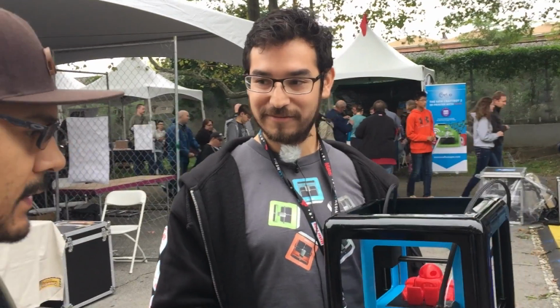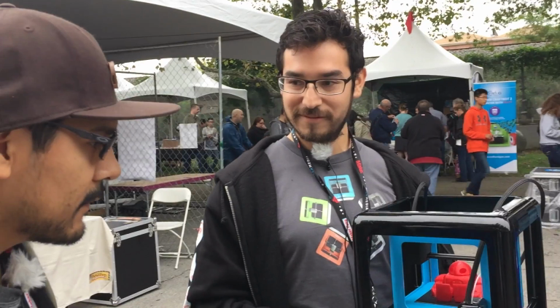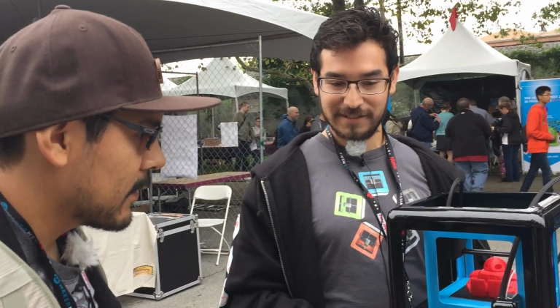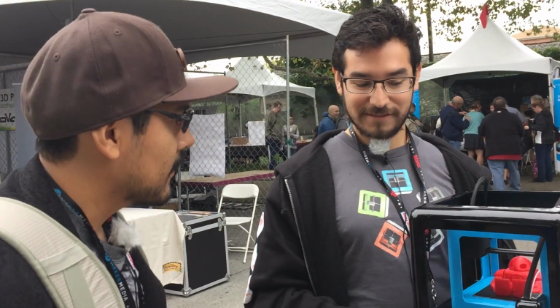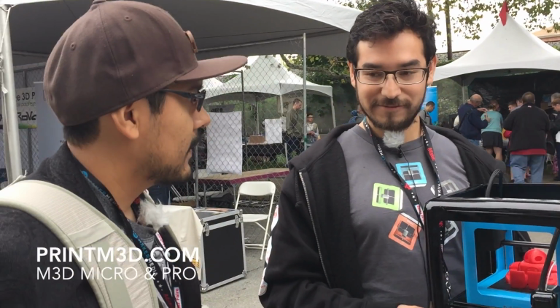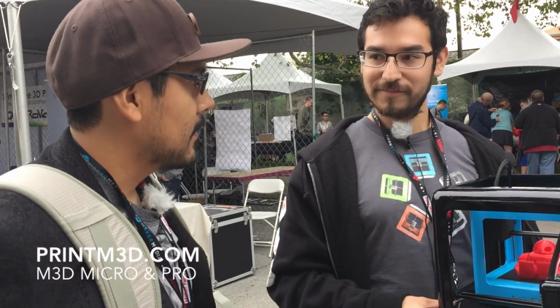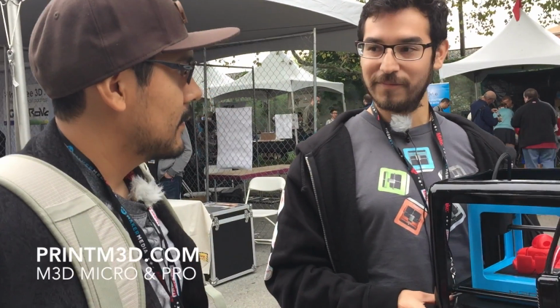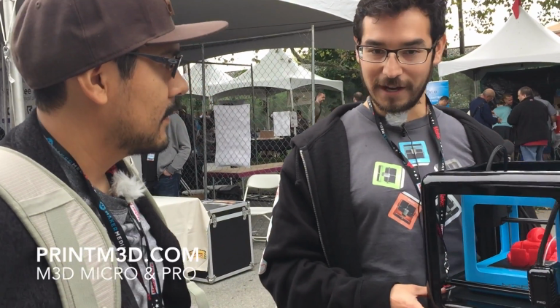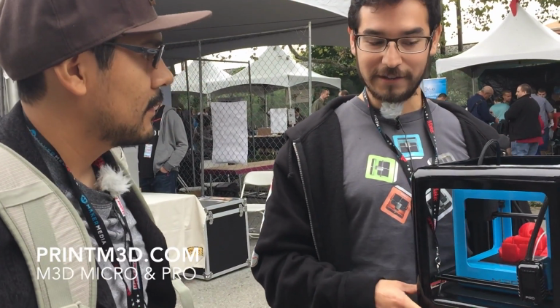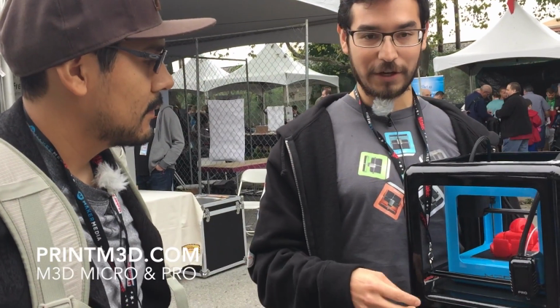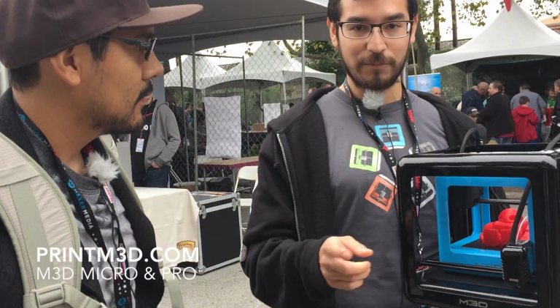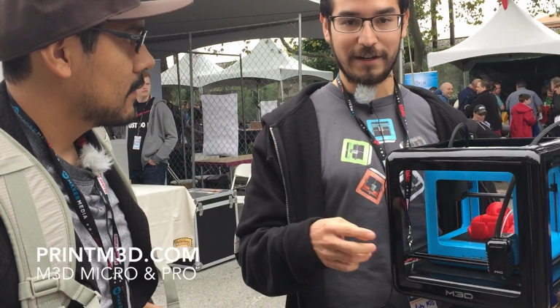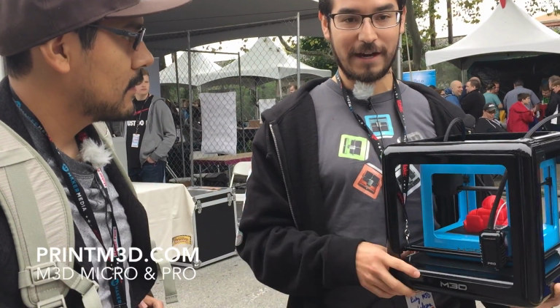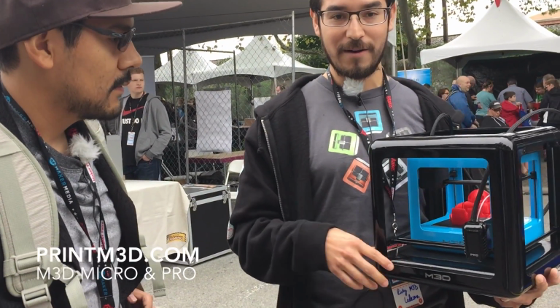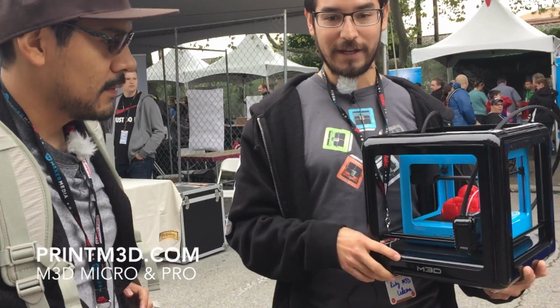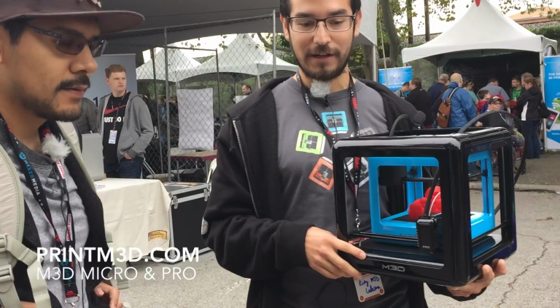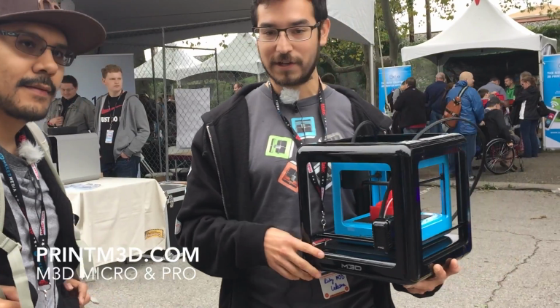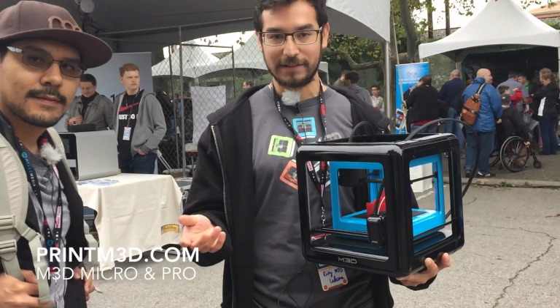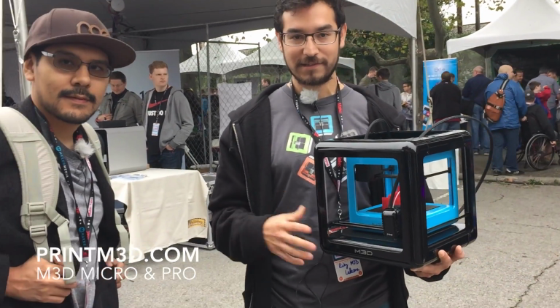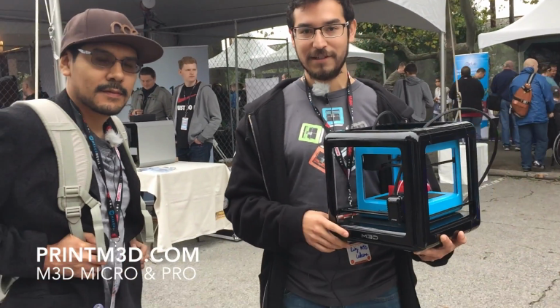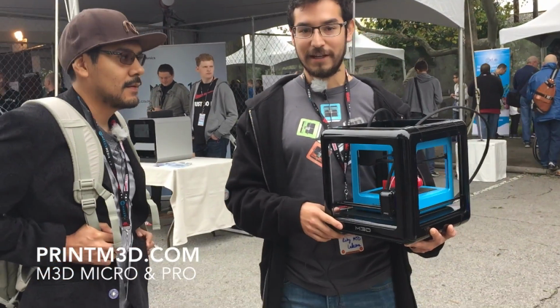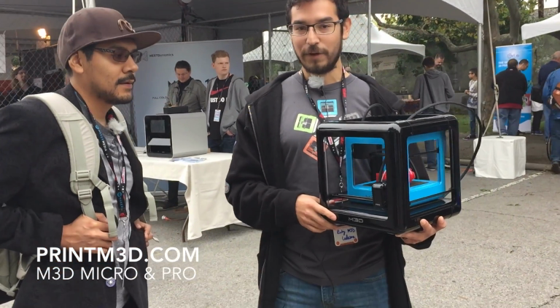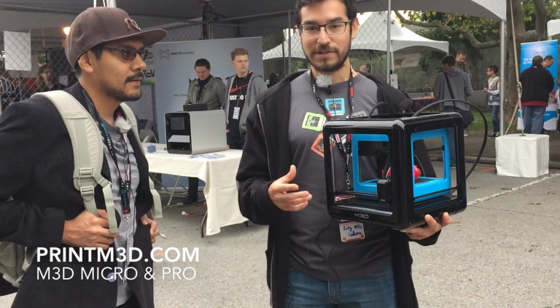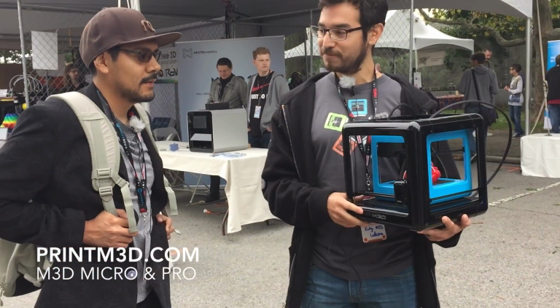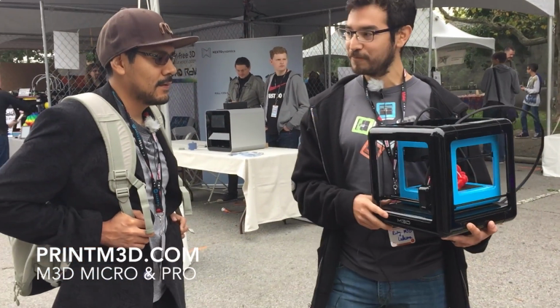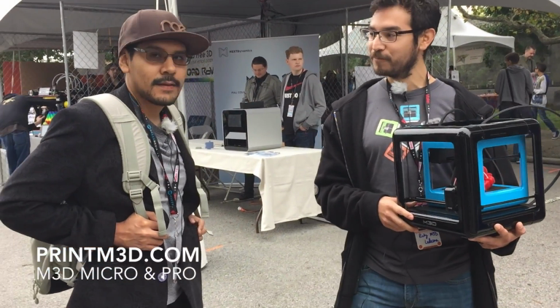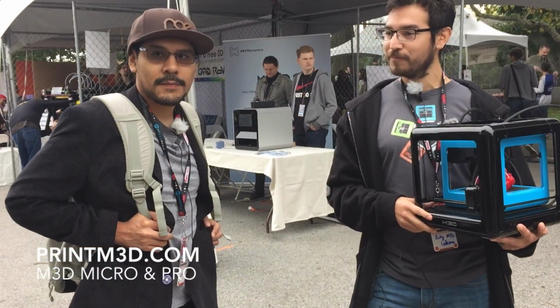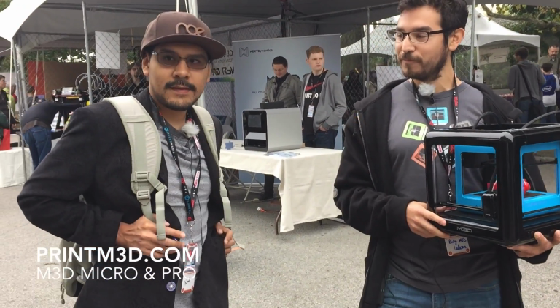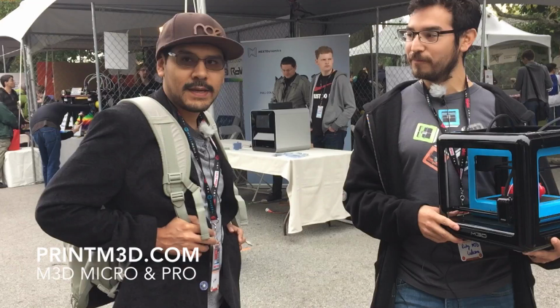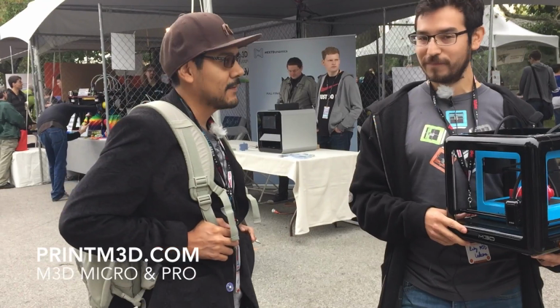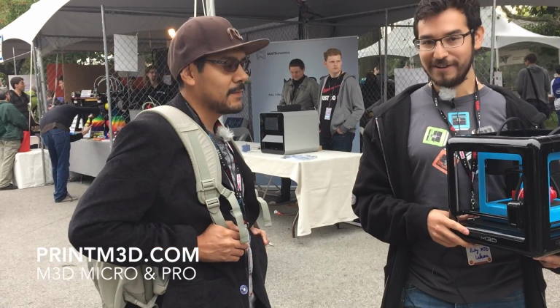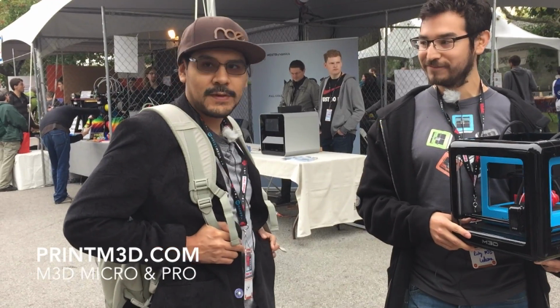If anybody wants to know more about it, they can go to printm3d.com and just contact us for any questions. I'm Noe, and this is Ricky from M3D.